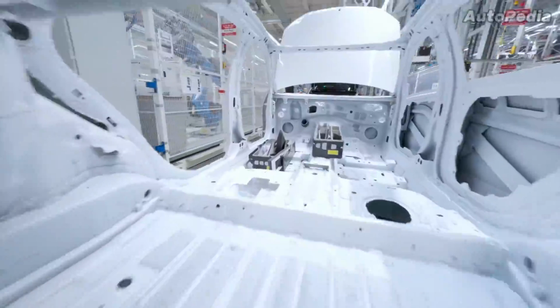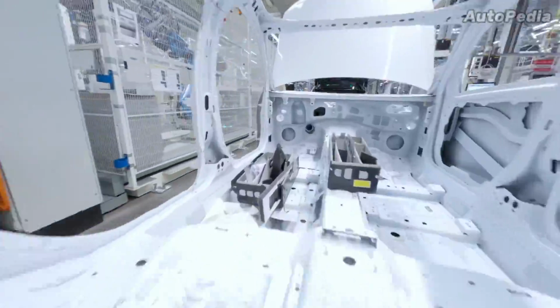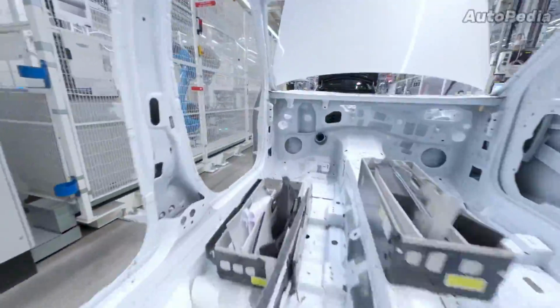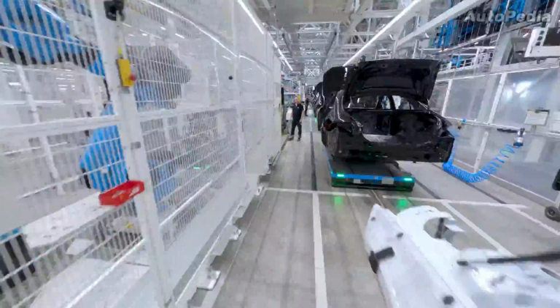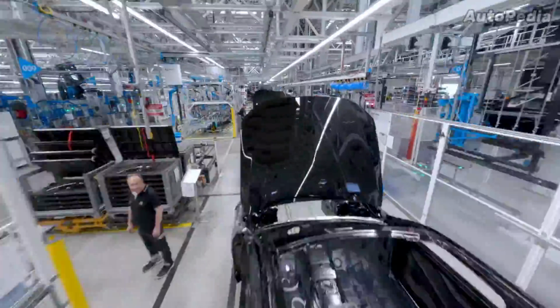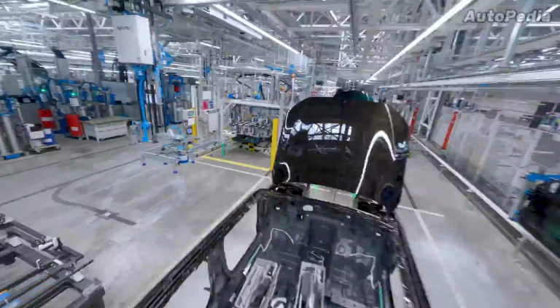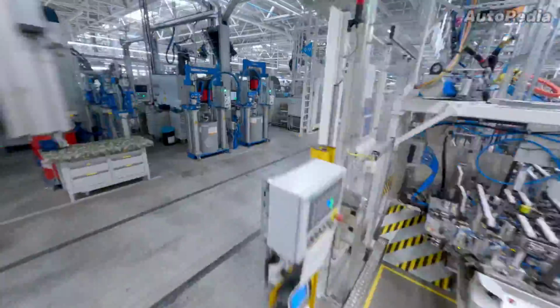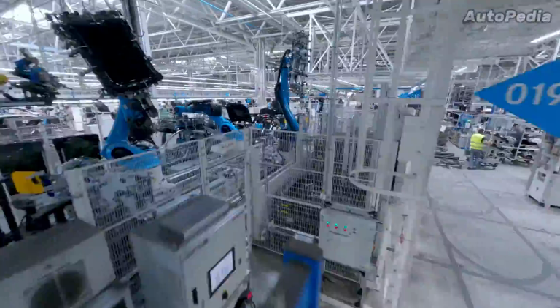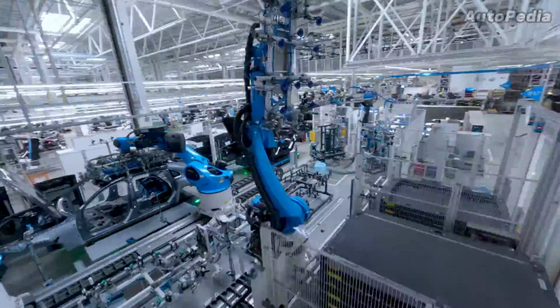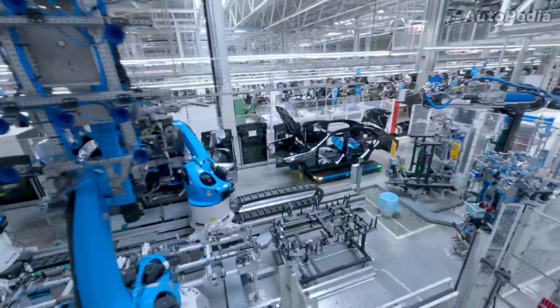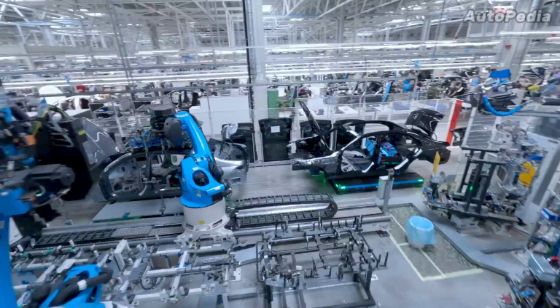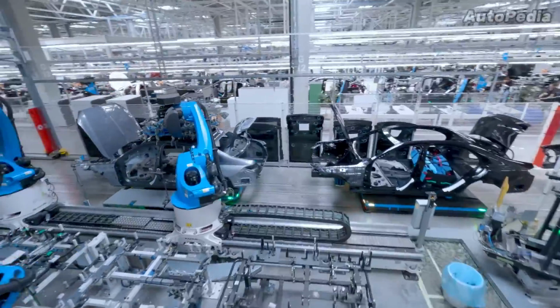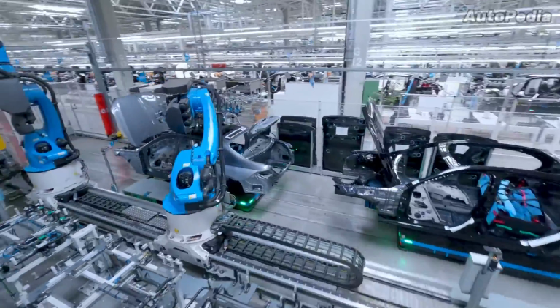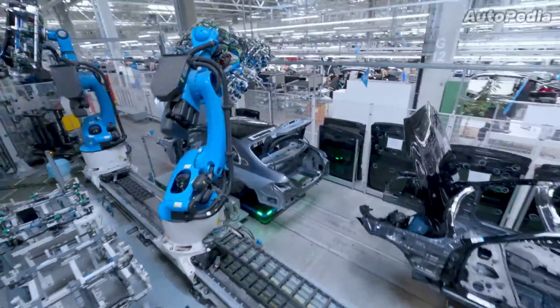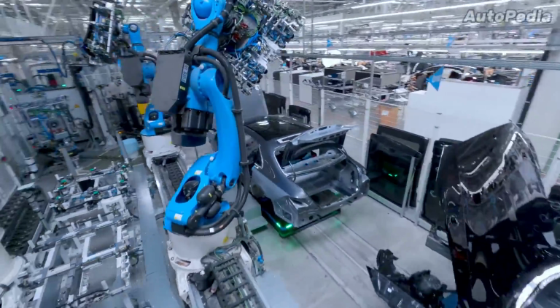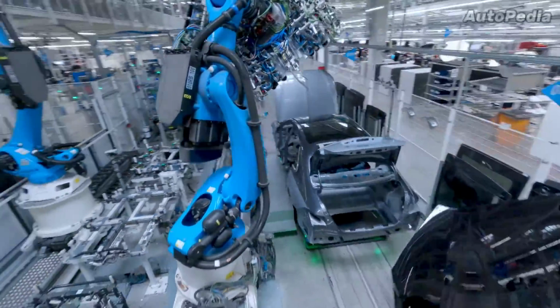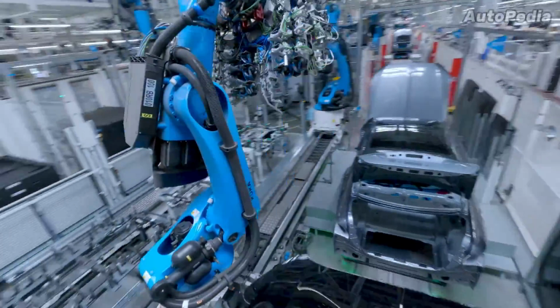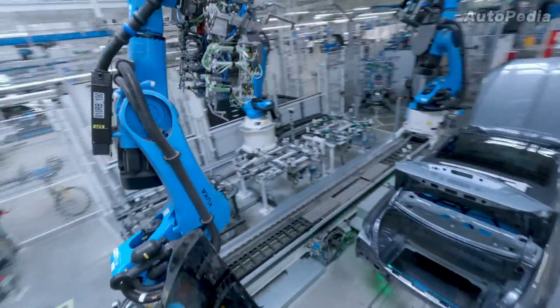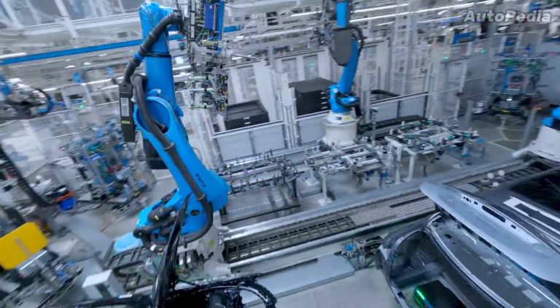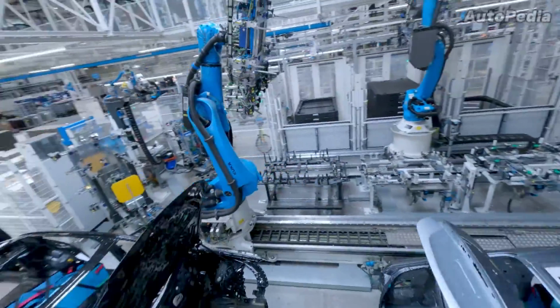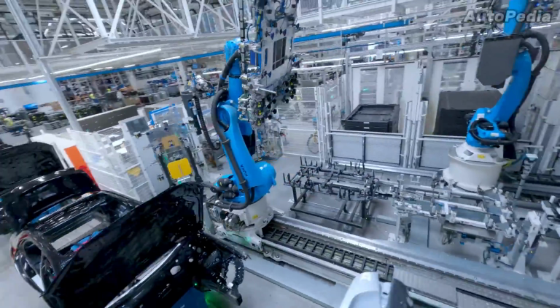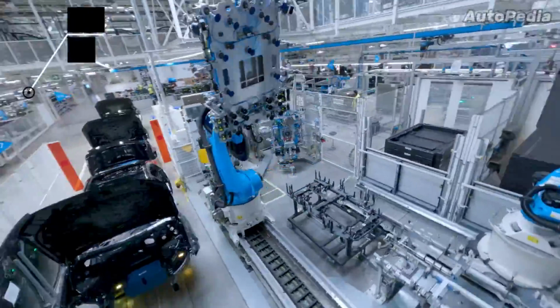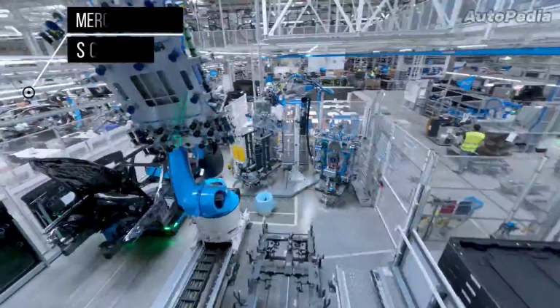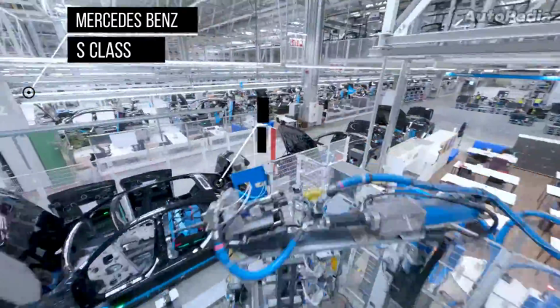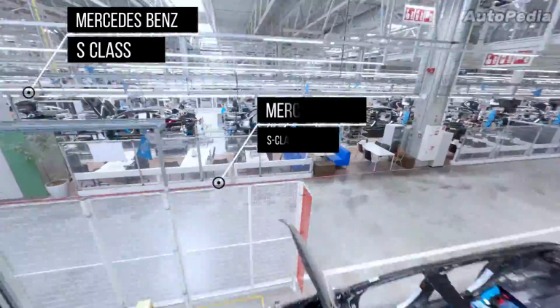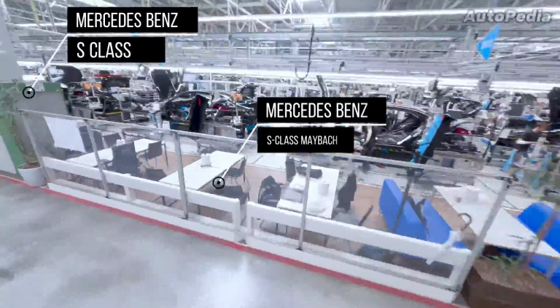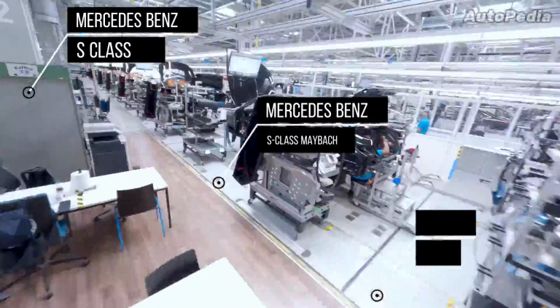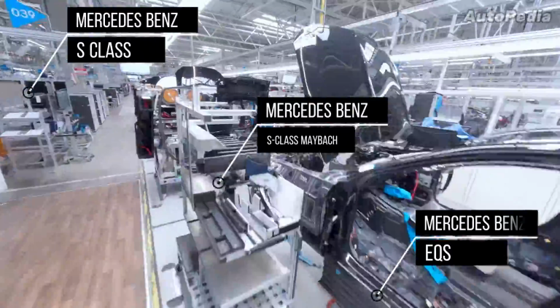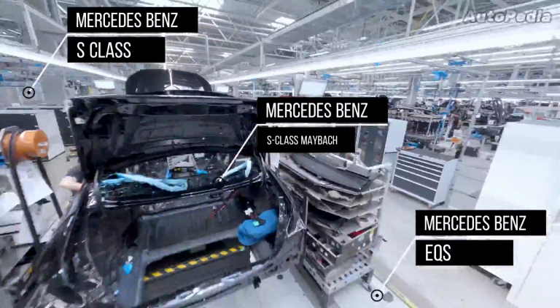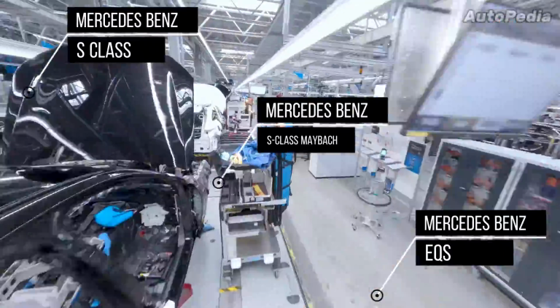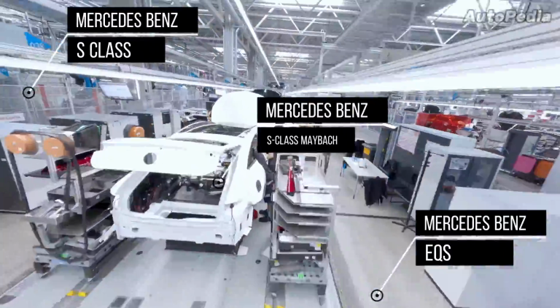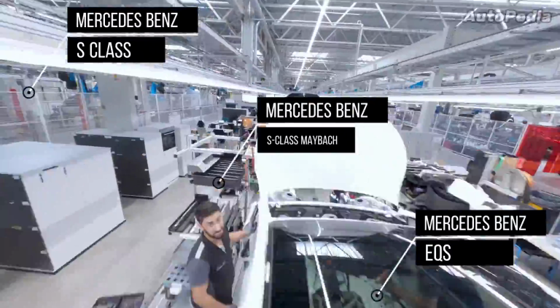Built in 2020 after three years of construction, Factory 56 became the birthplace for three of the most important and expensive Mercedes-Benz models: the Mercedes-Benz S-Class, the S-Class Maybach, and also the fully electric EQS model.